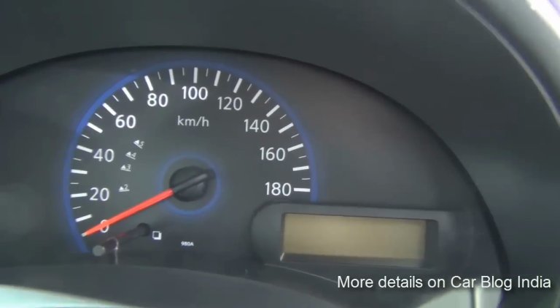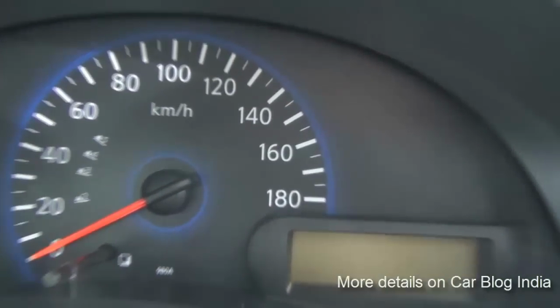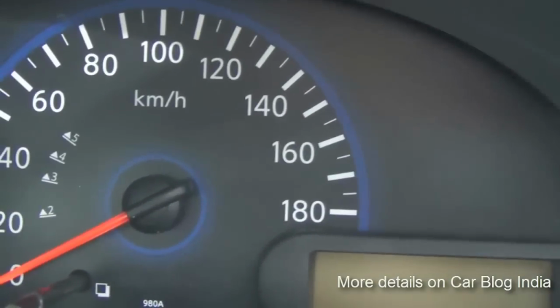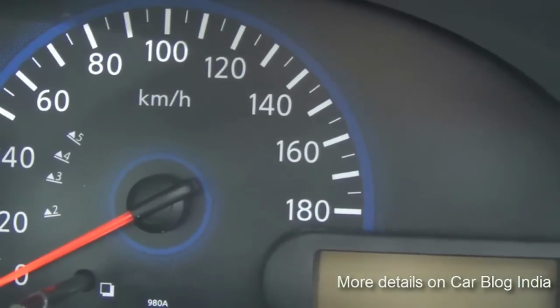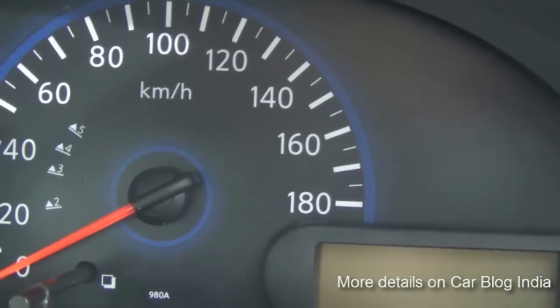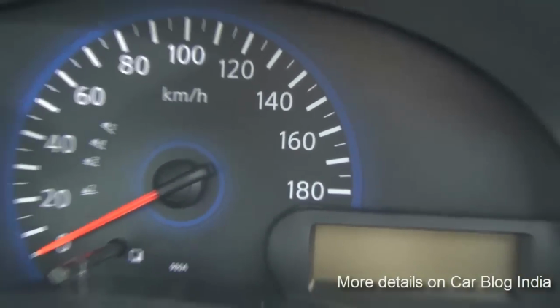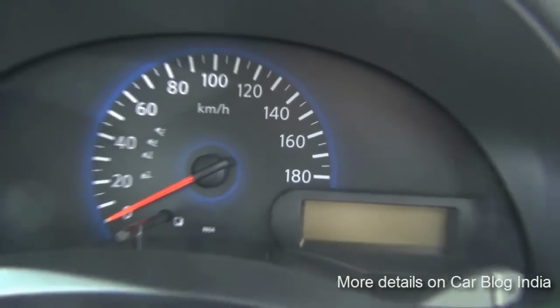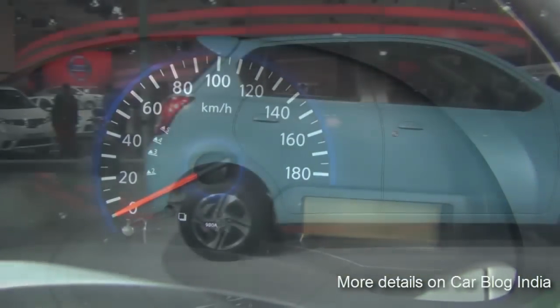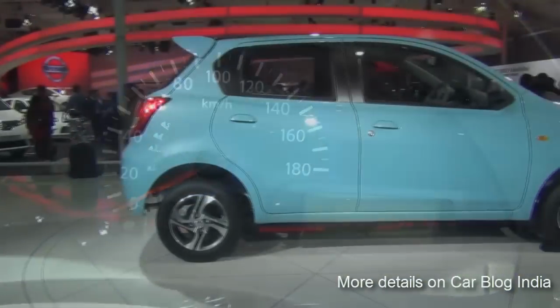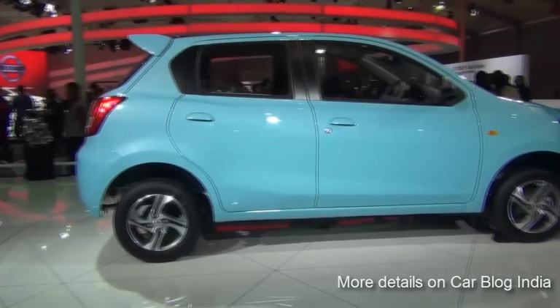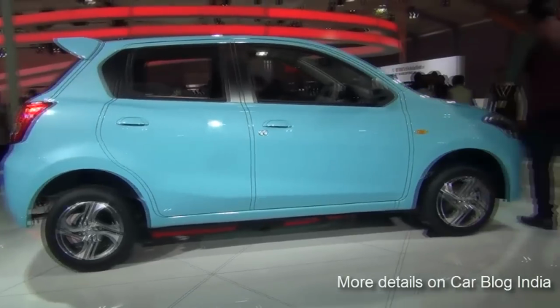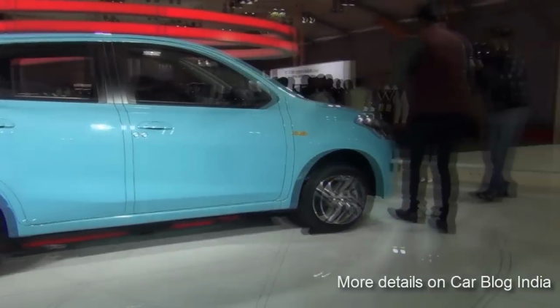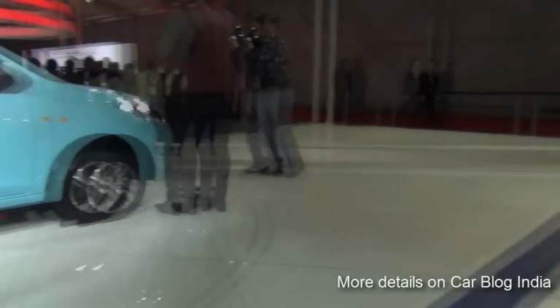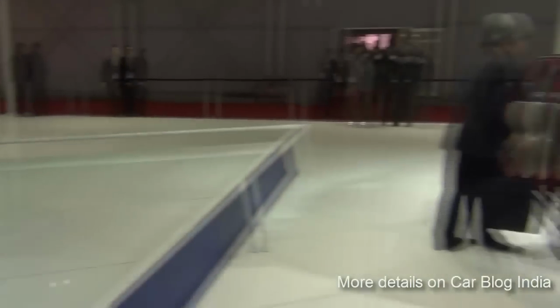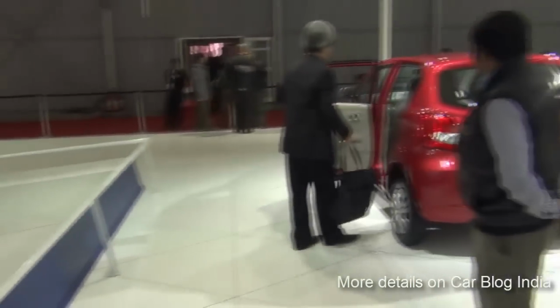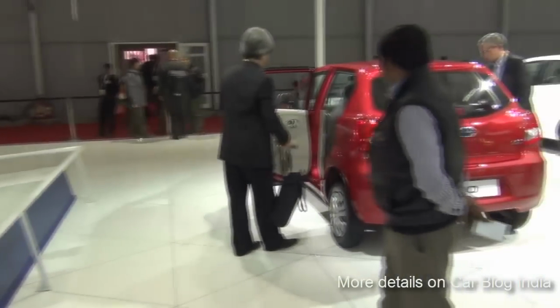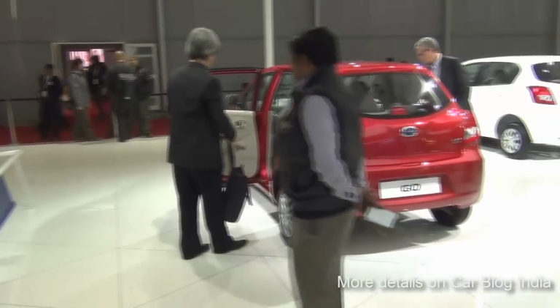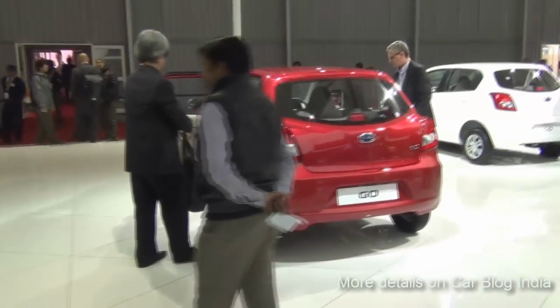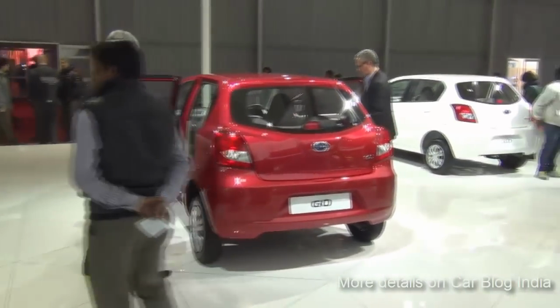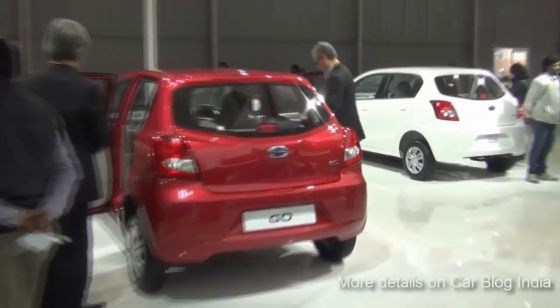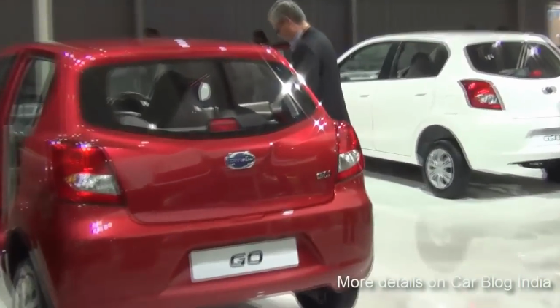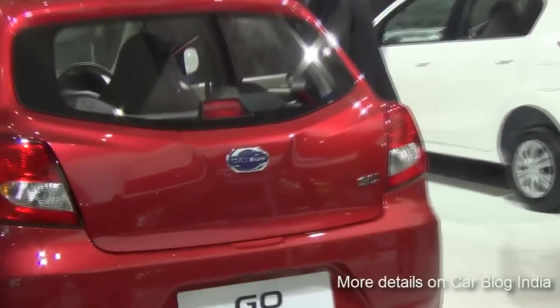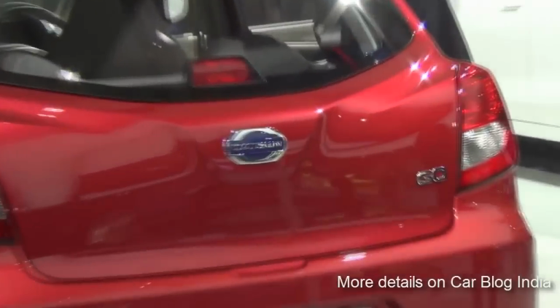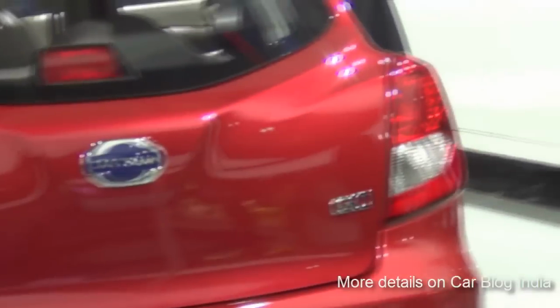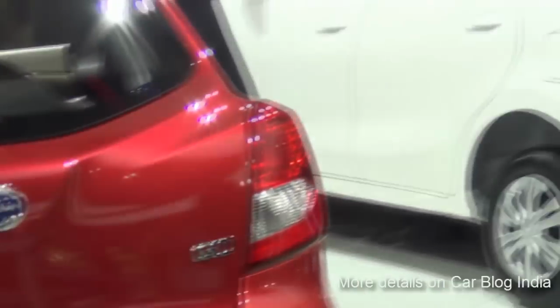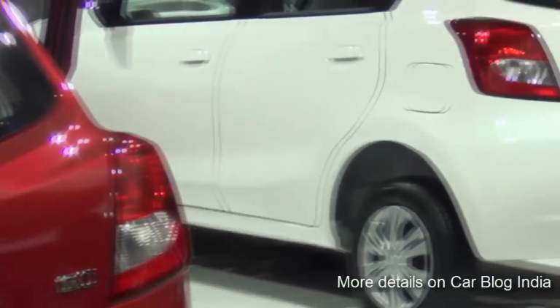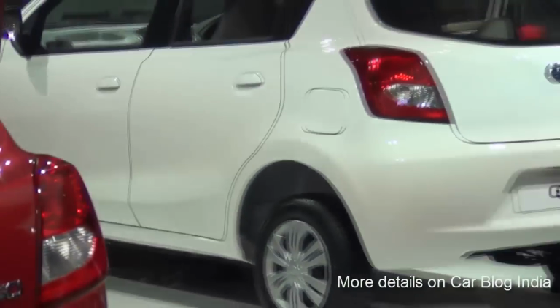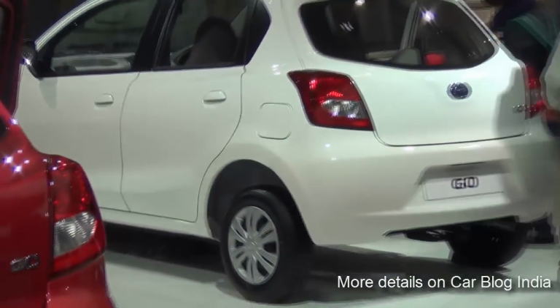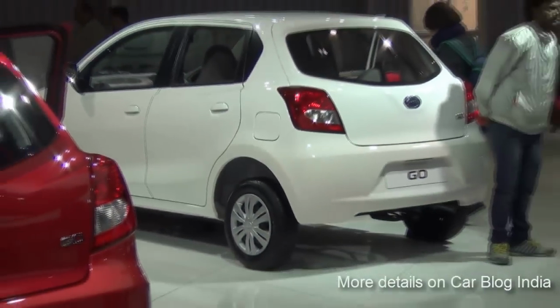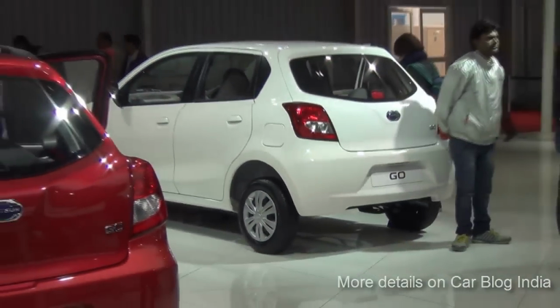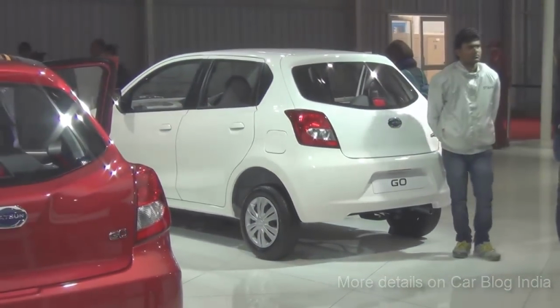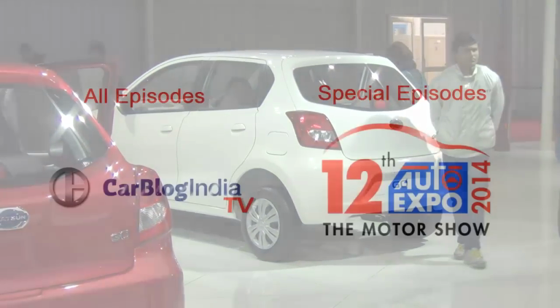This is kind of an innovative solution which we have not seen in any cars before. There will be a variety of color options for the Datsun when it hits the Indian market — we saw red, white, and blue on showcase at the 2014 Auto Expo.